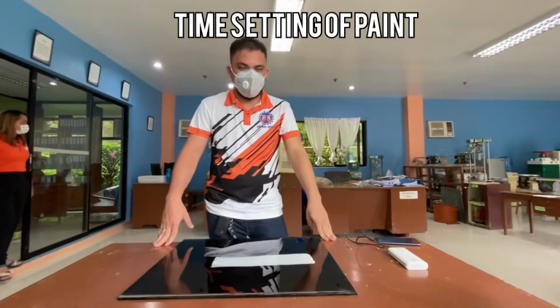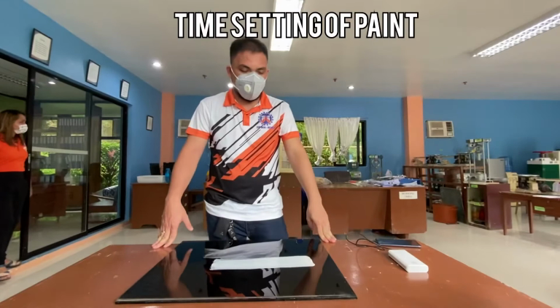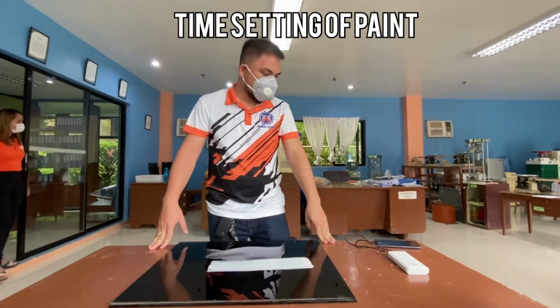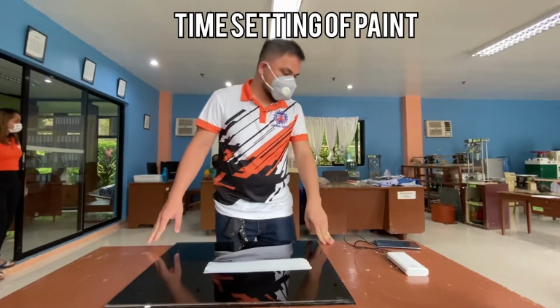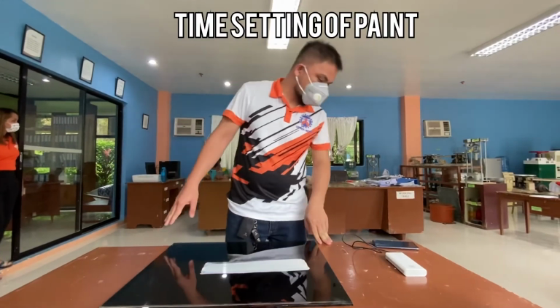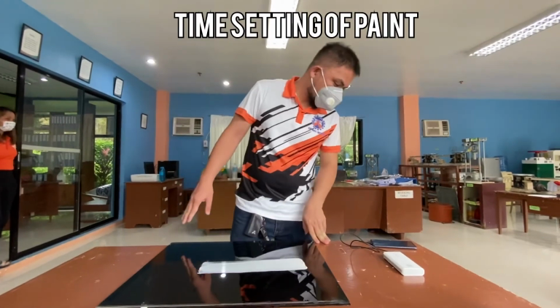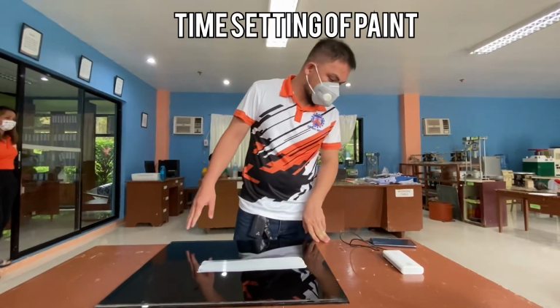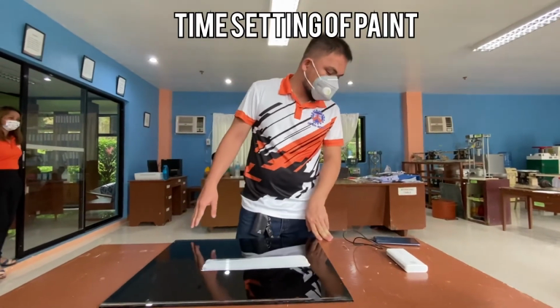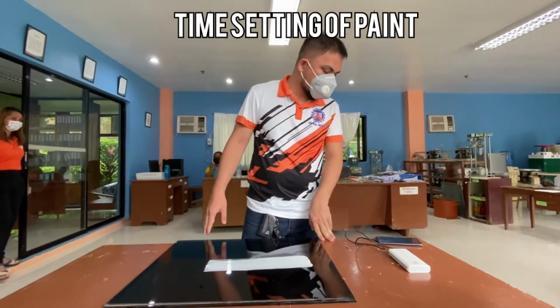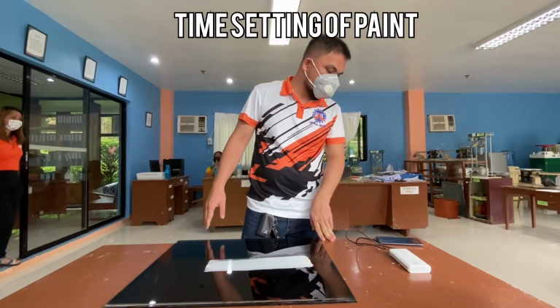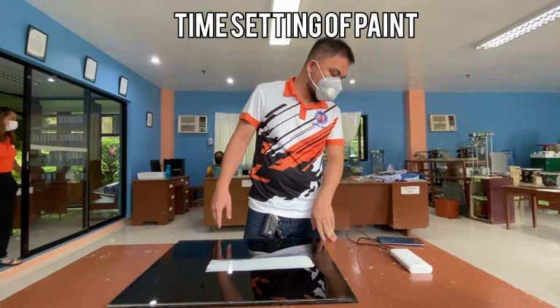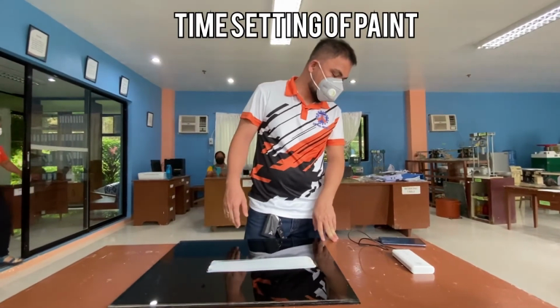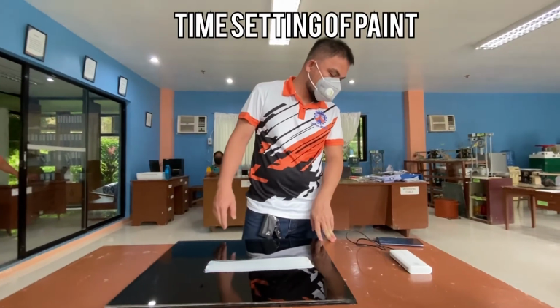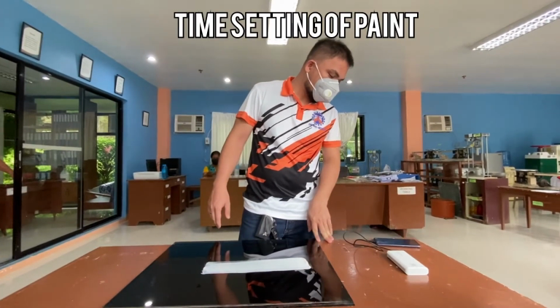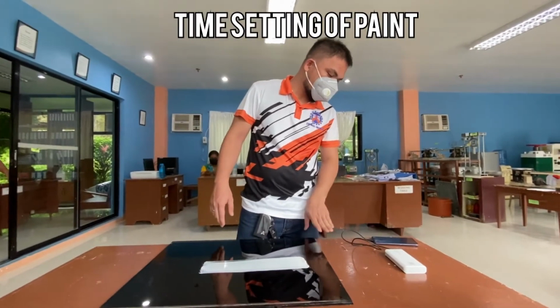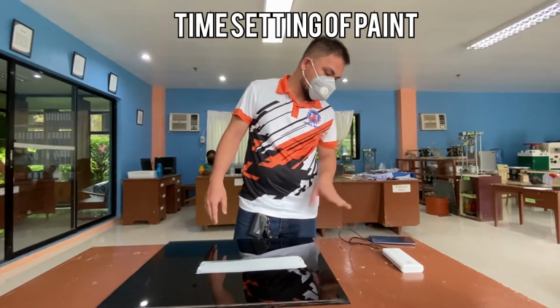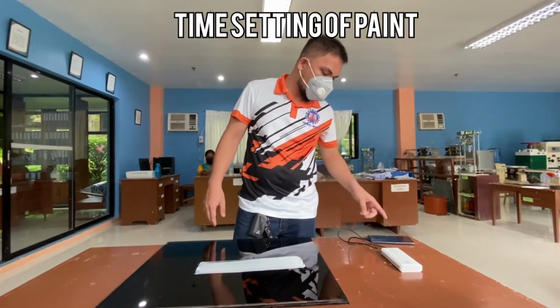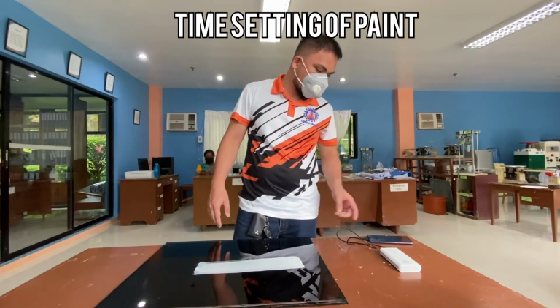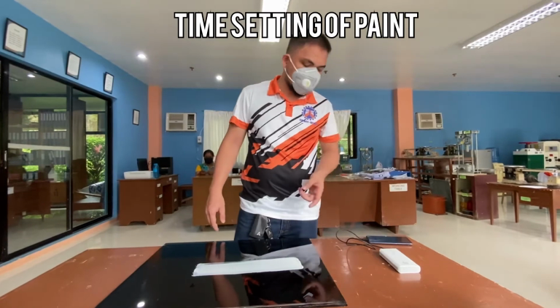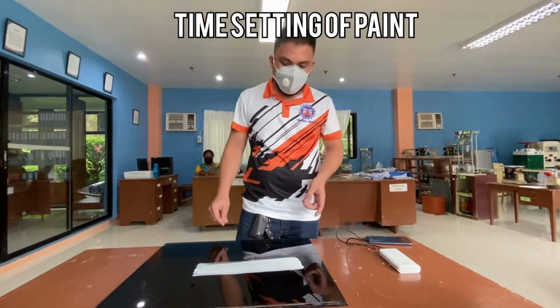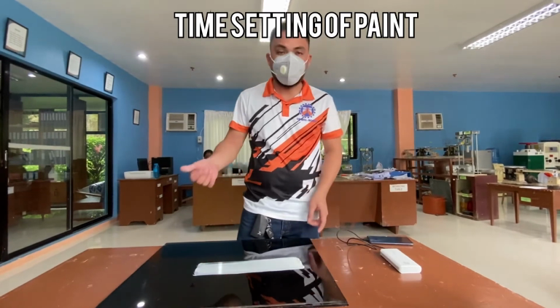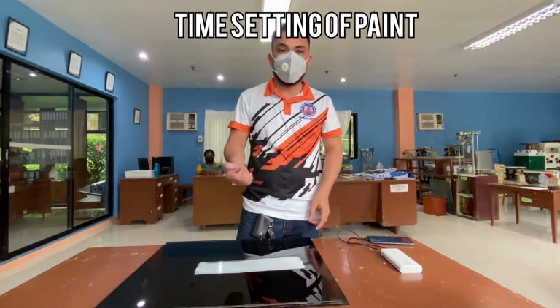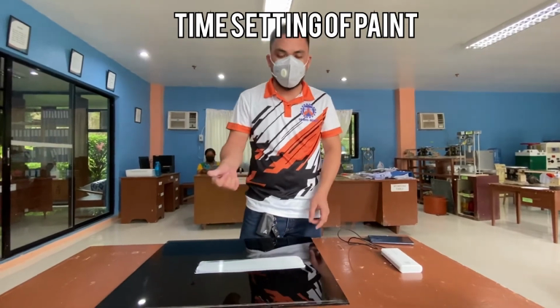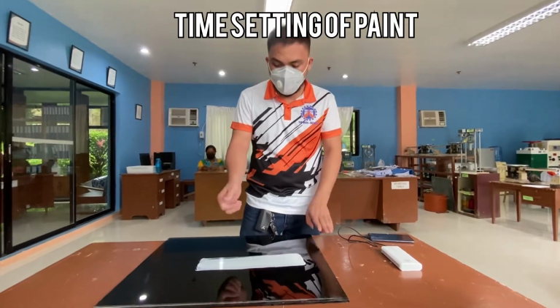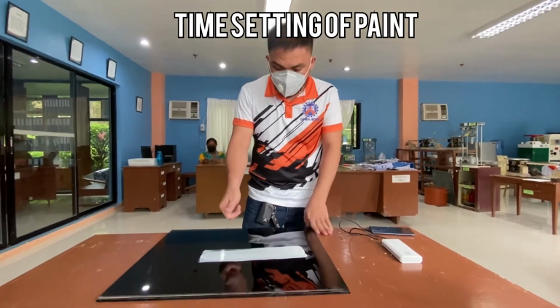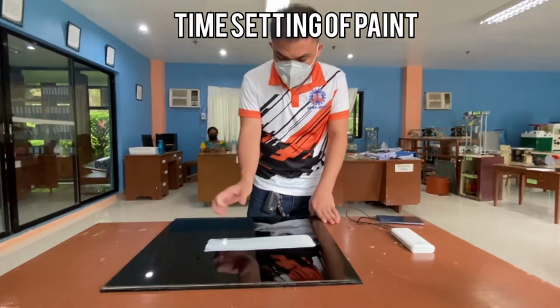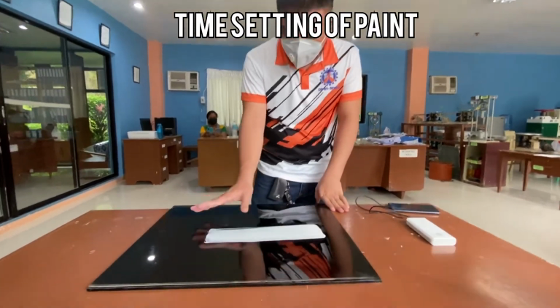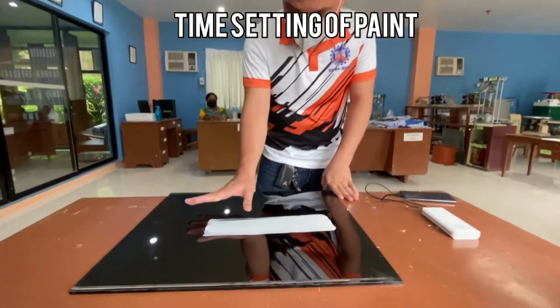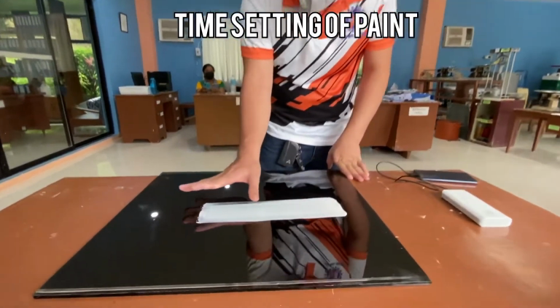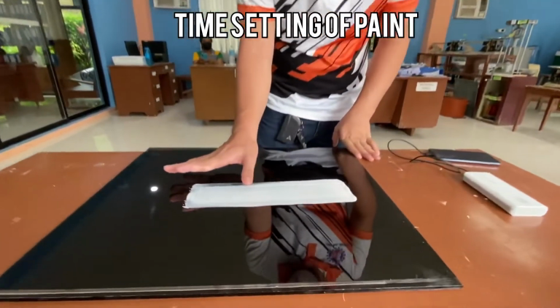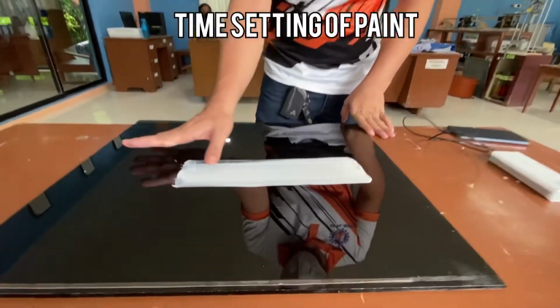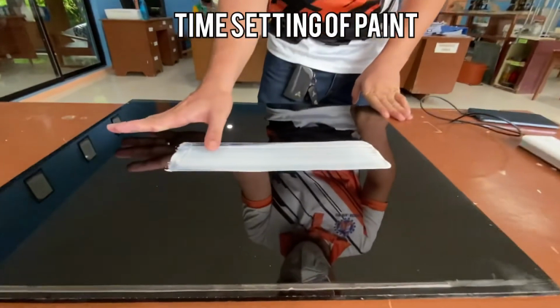The time check is after one hour and two minutes. I'll check again to see if it is in set-to-touch condition now.